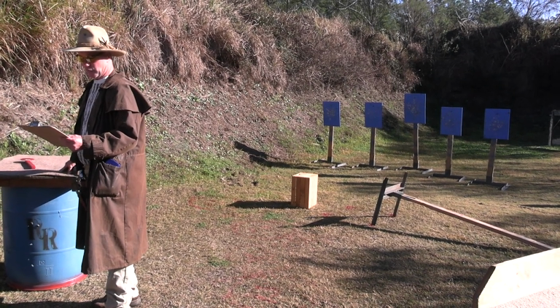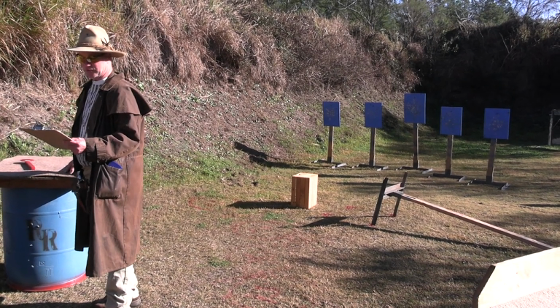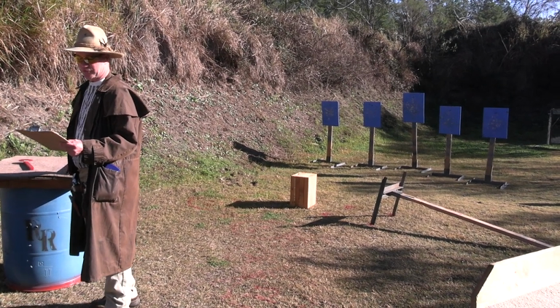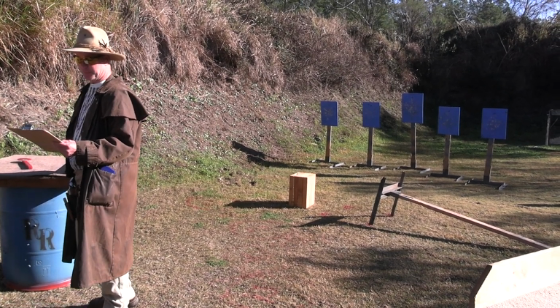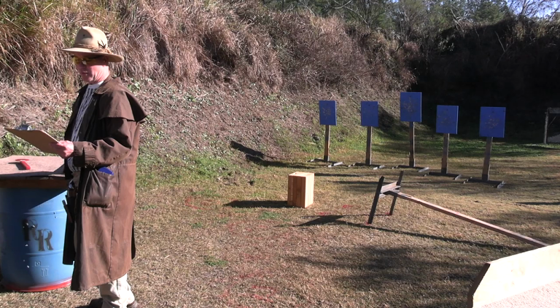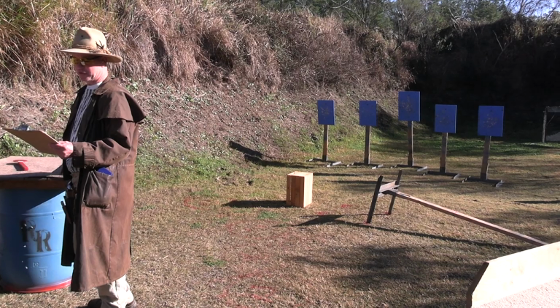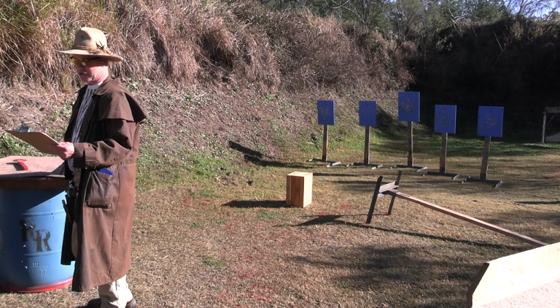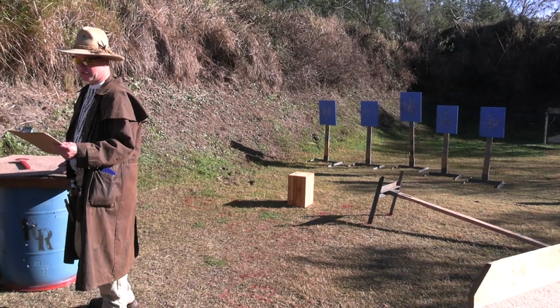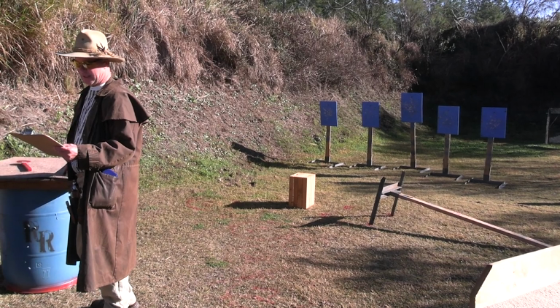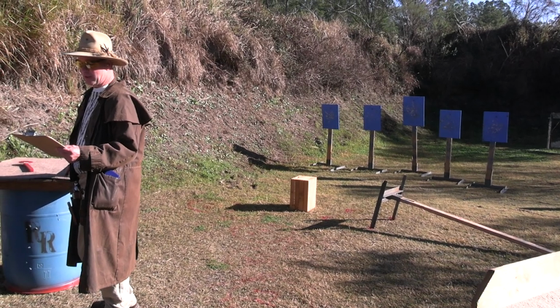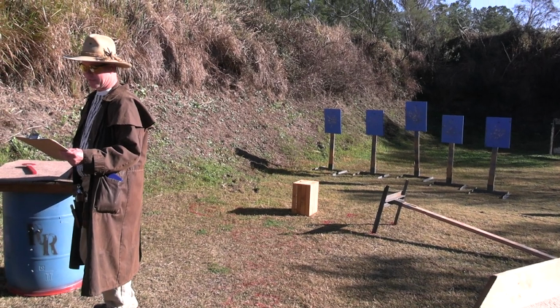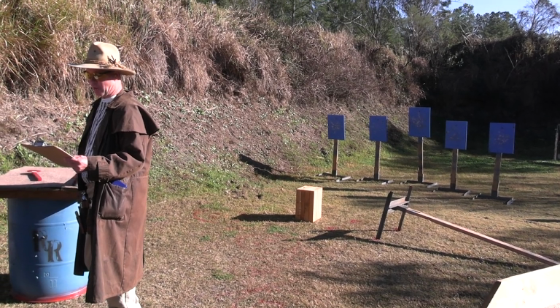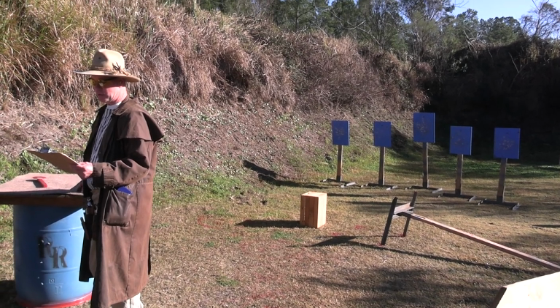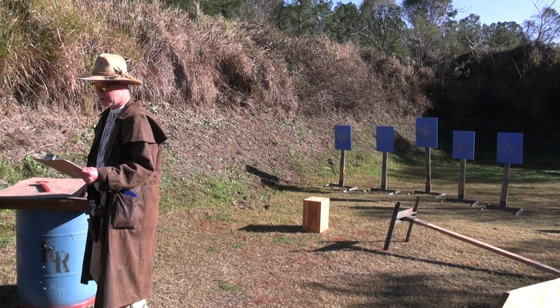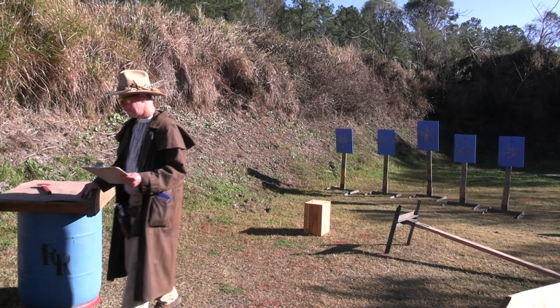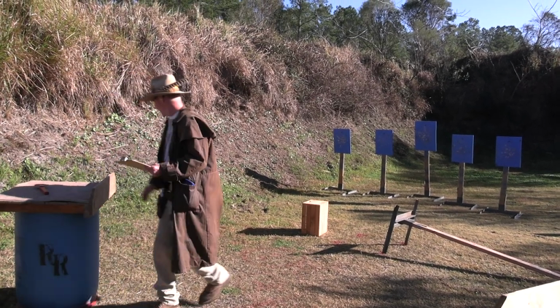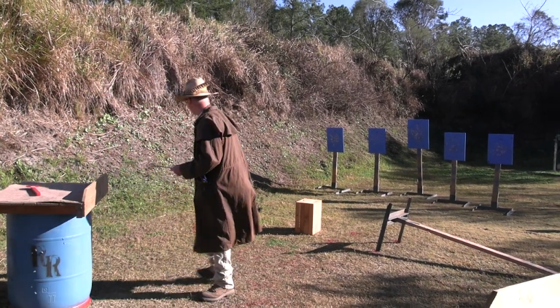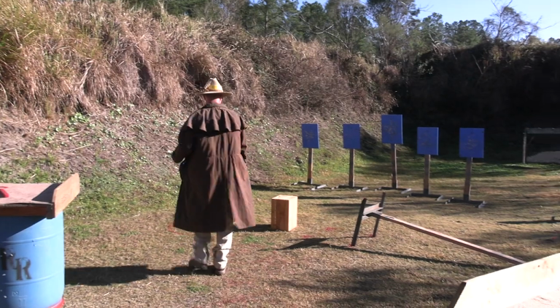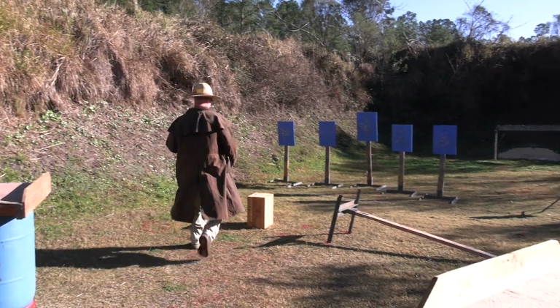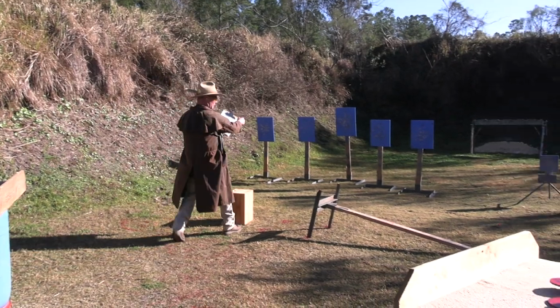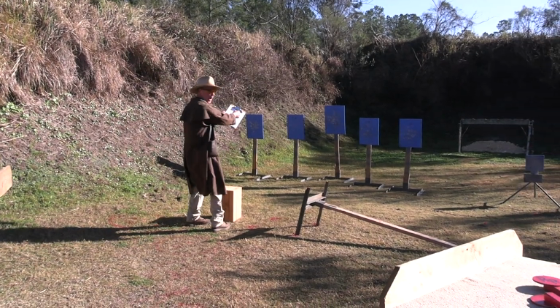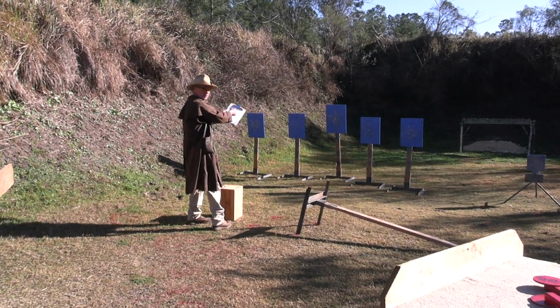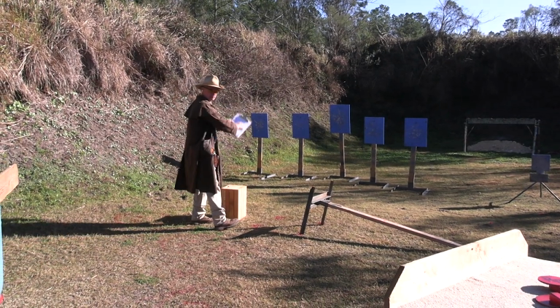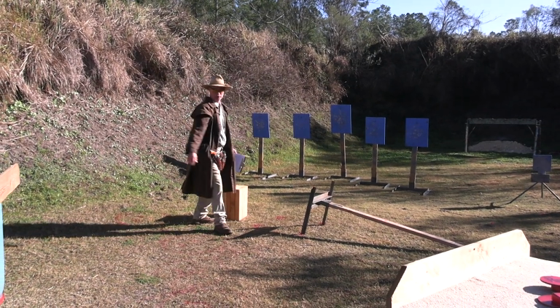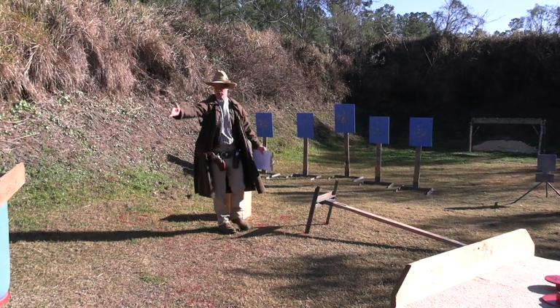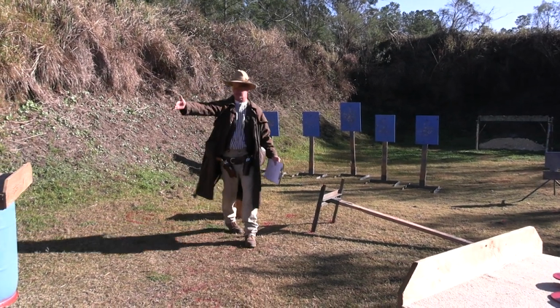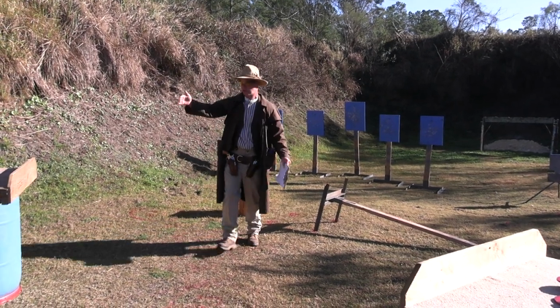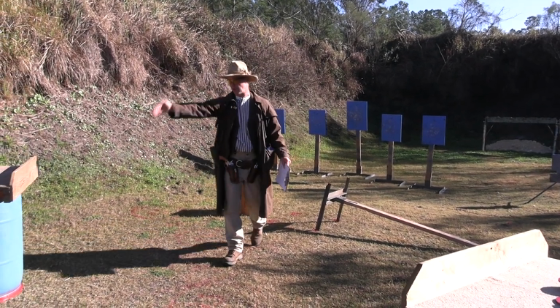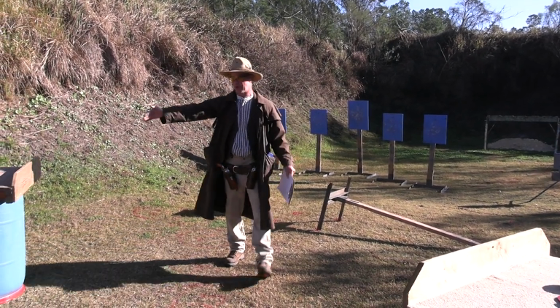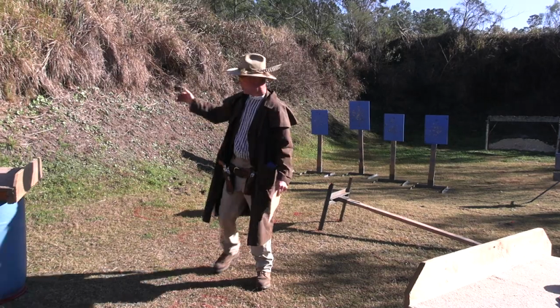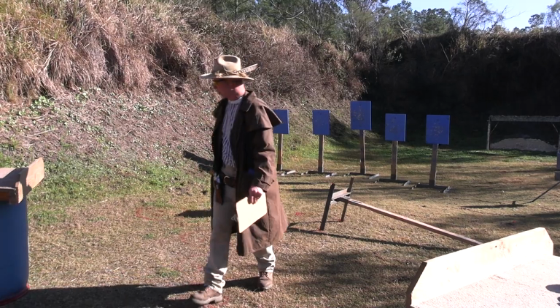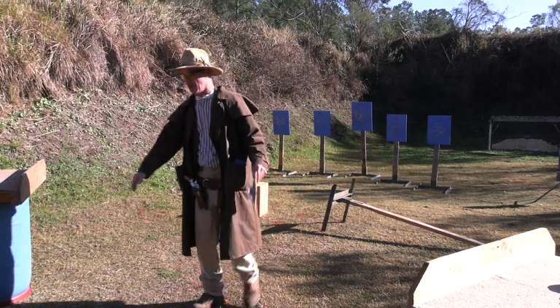With pistols, repeat the rifle instructions anywhere from the rifle to the box. You can shoot your pistols from right where you are or all the way to the box.